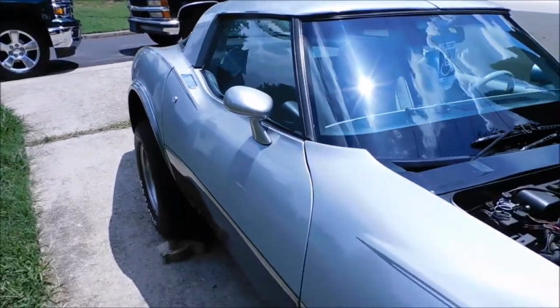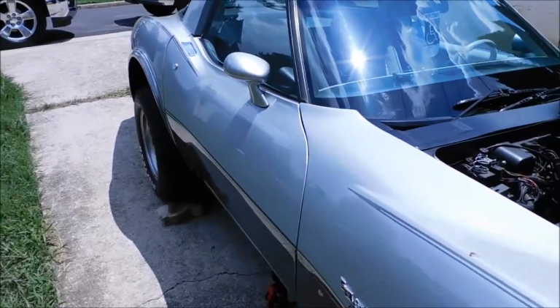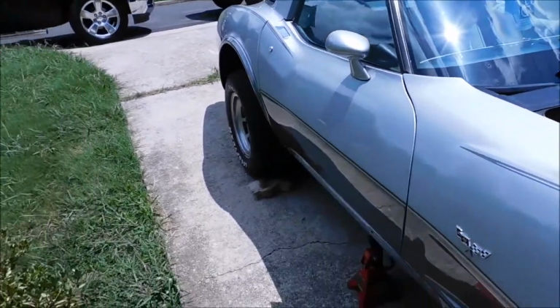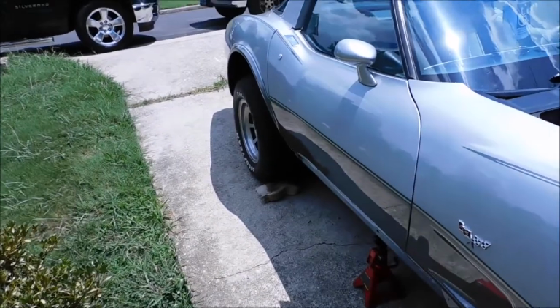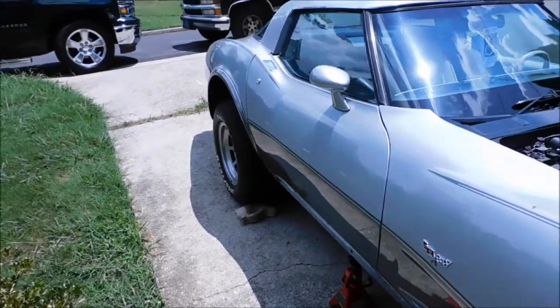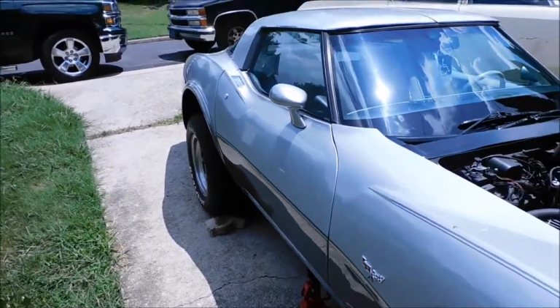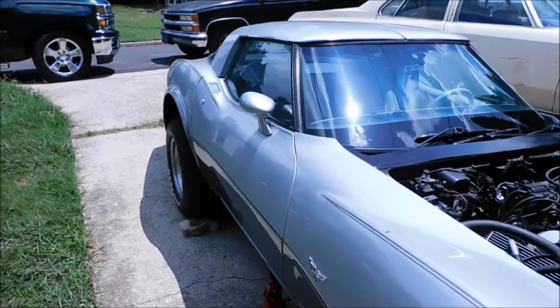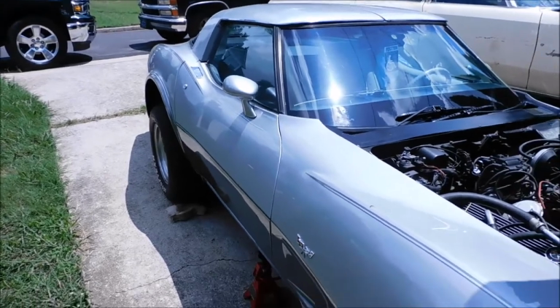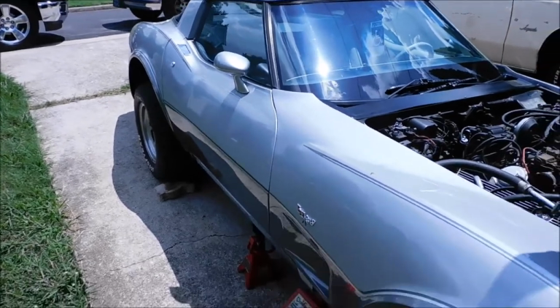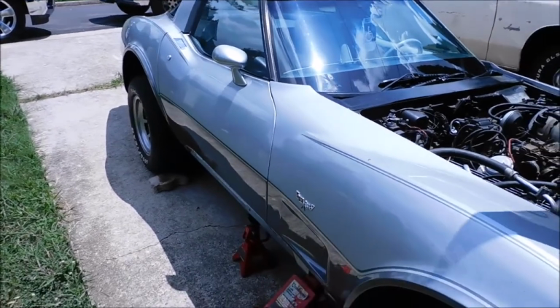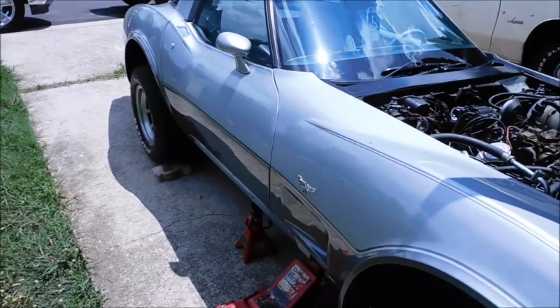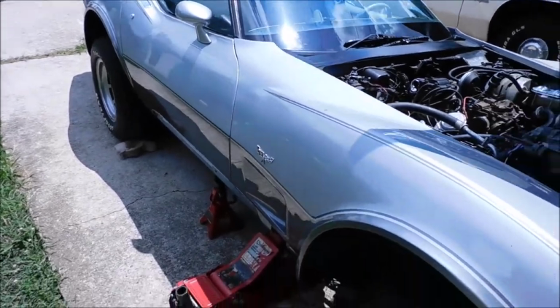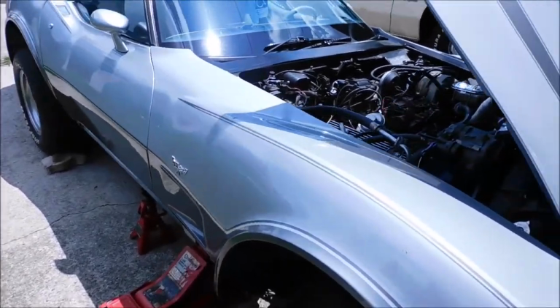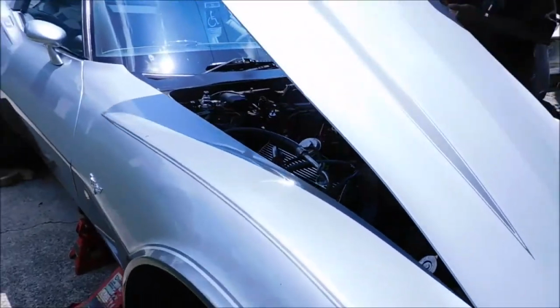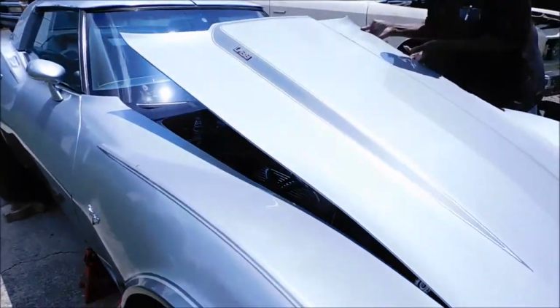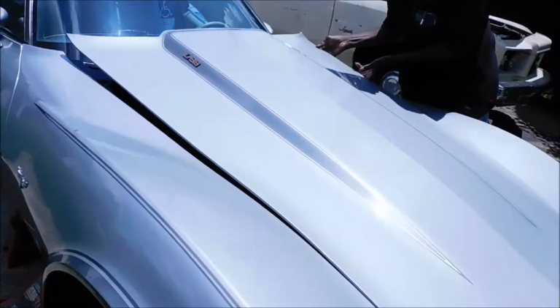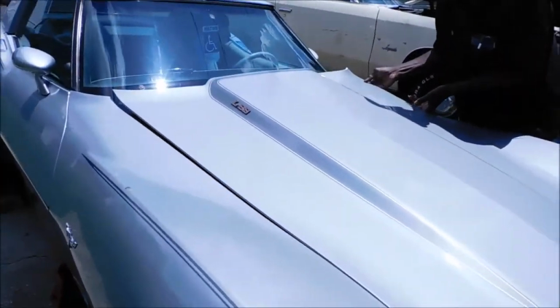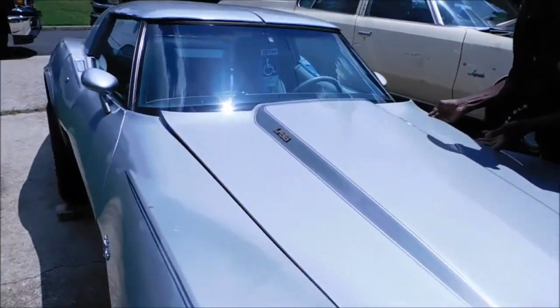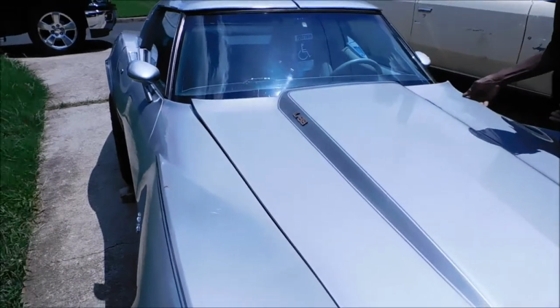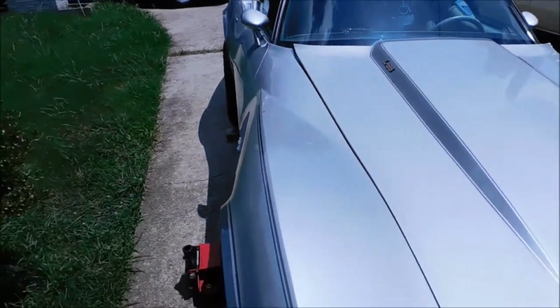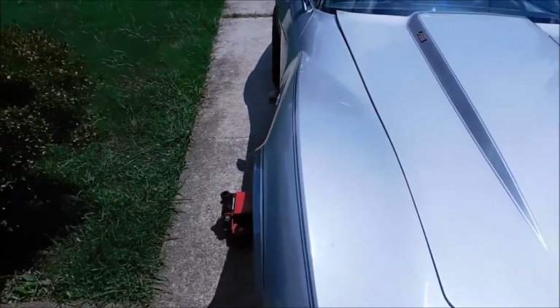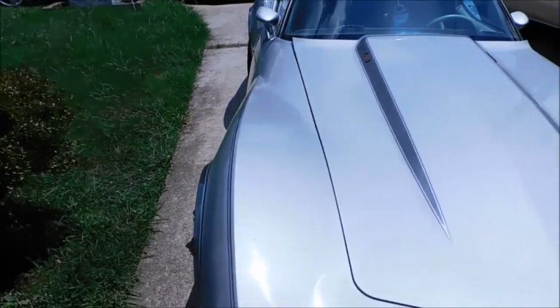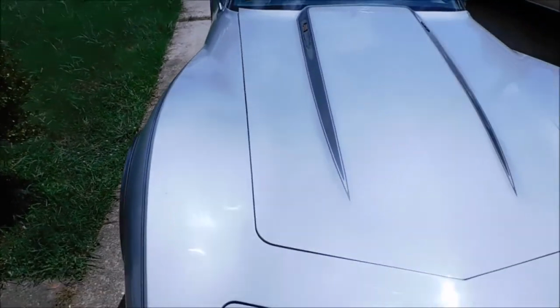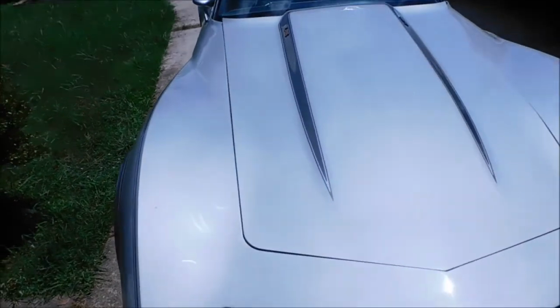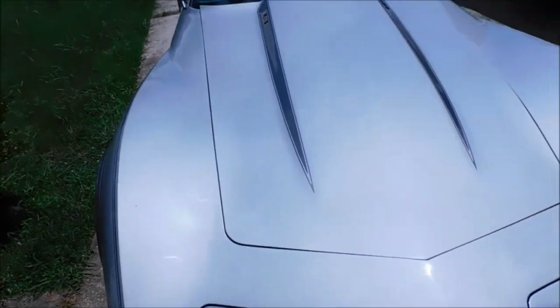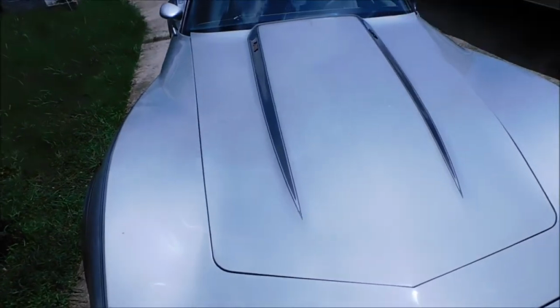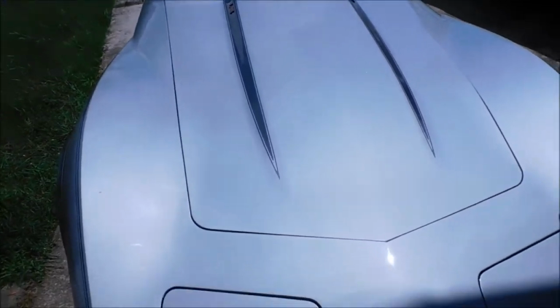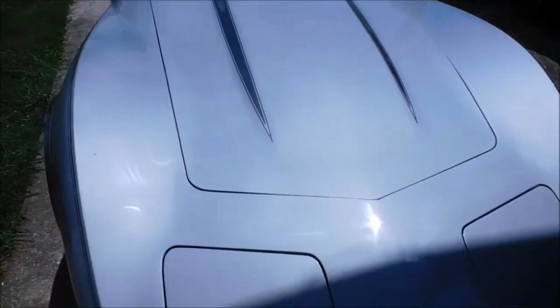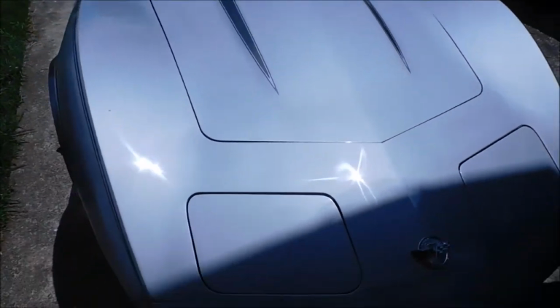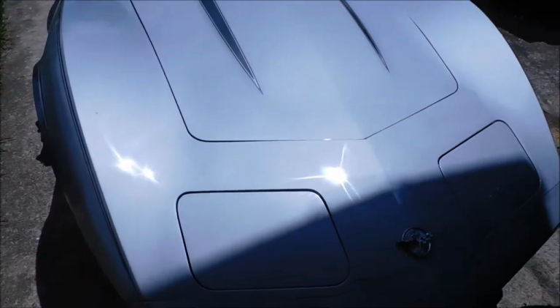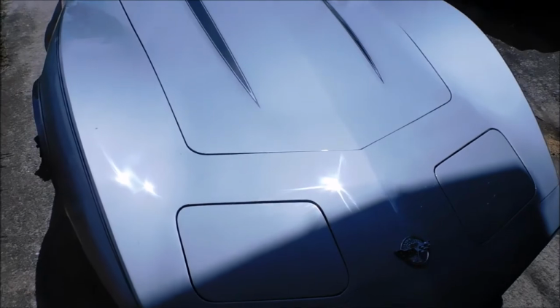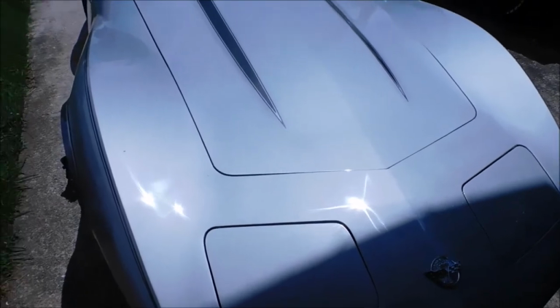This is a tight little neighborhood, man — that's why I'm trying to get in your back. That's like the garage. This thing is — shoot, I'd love to have it.